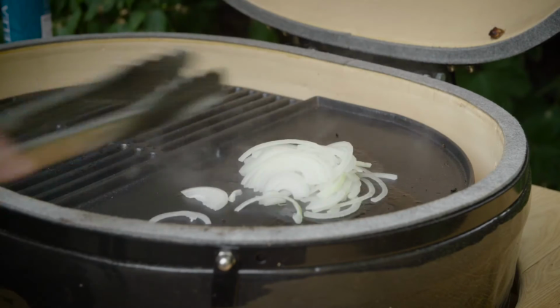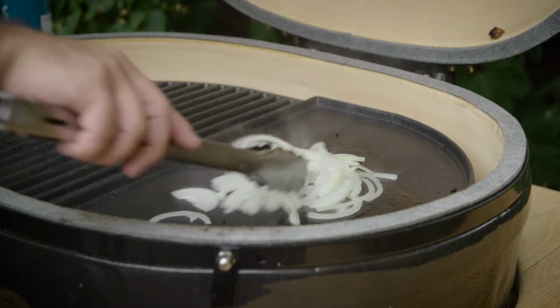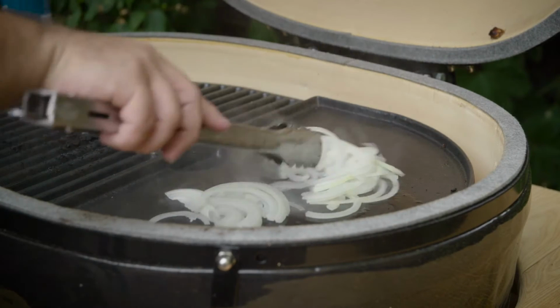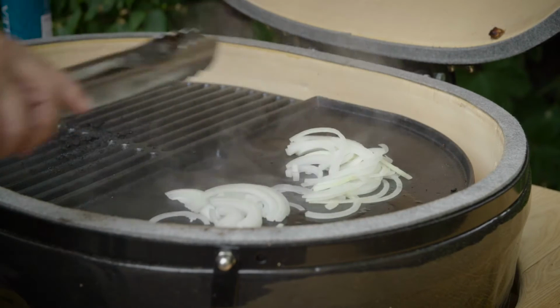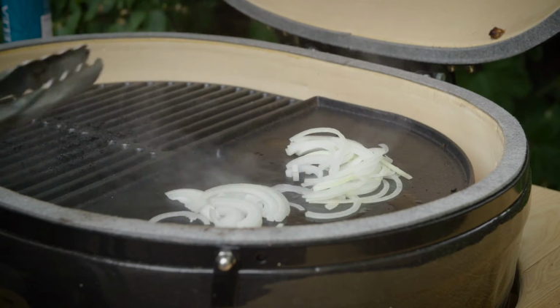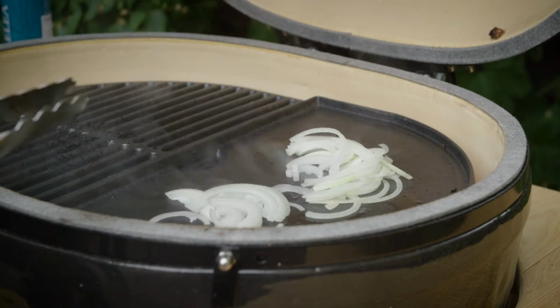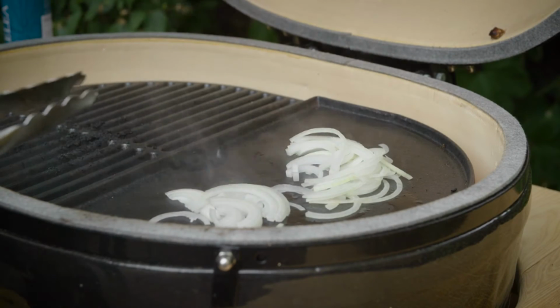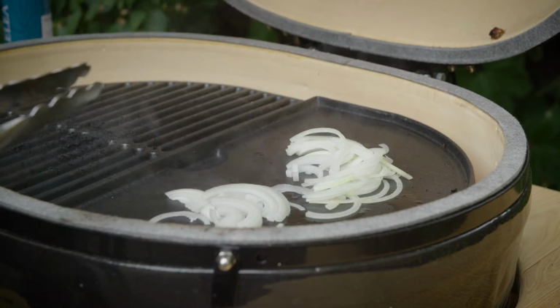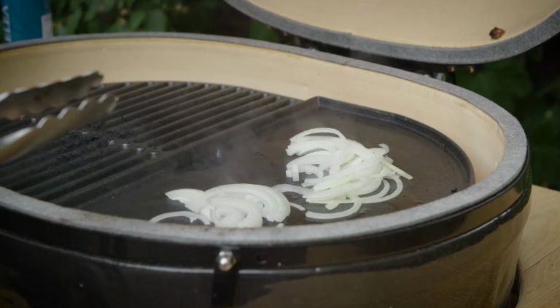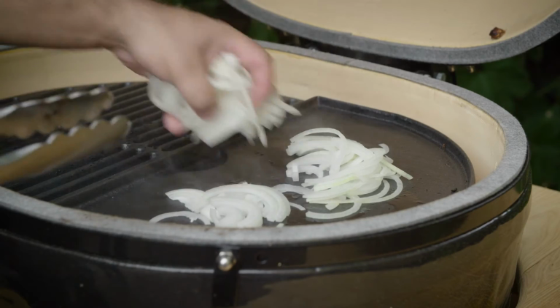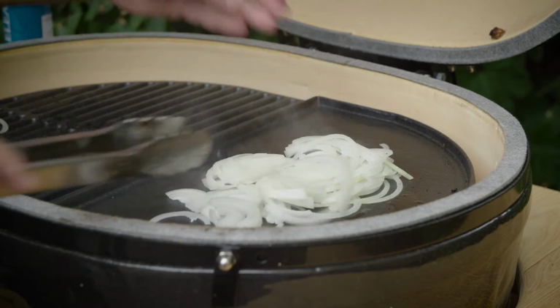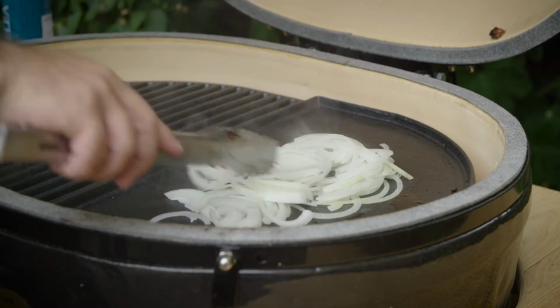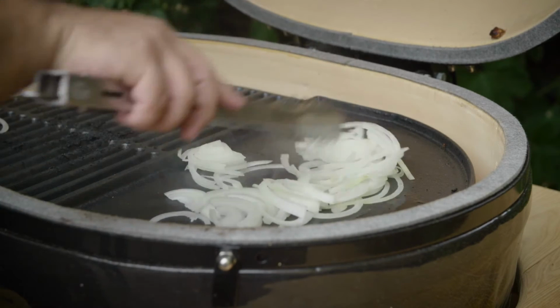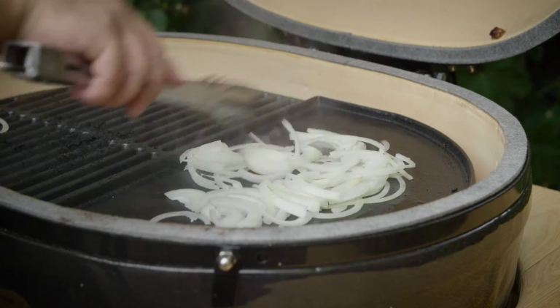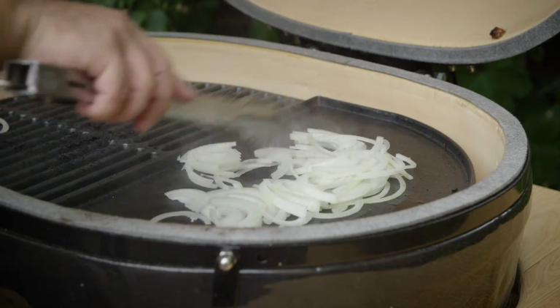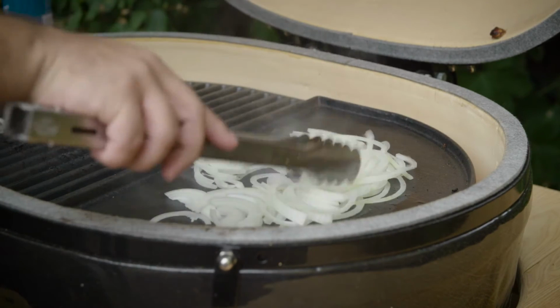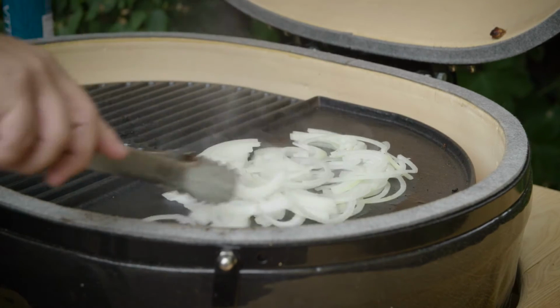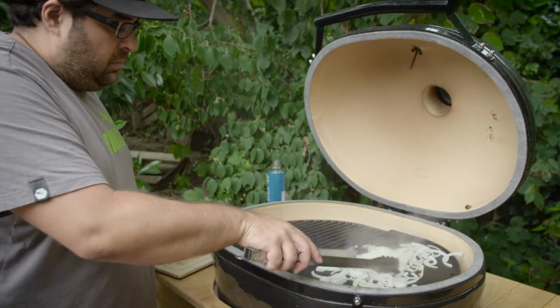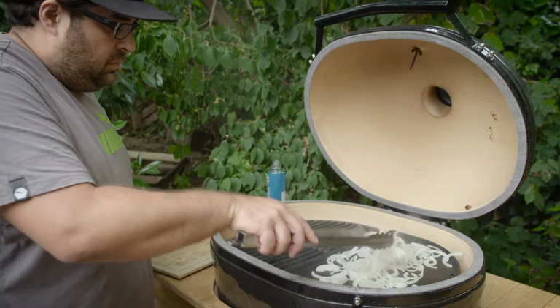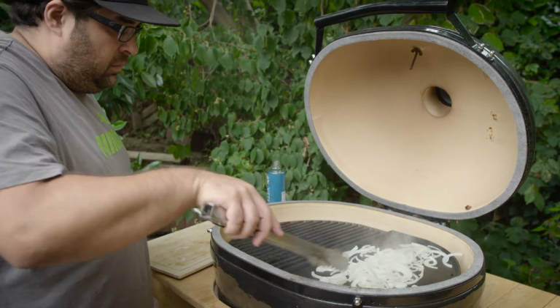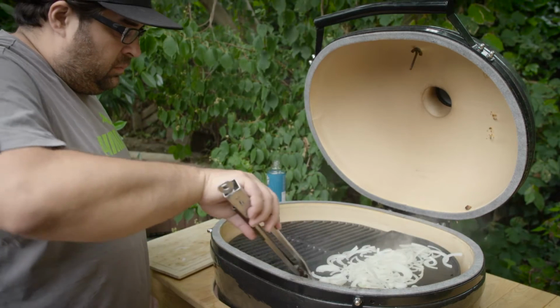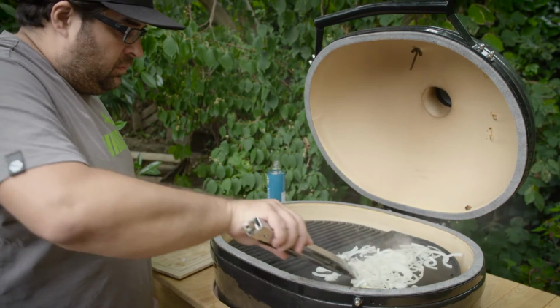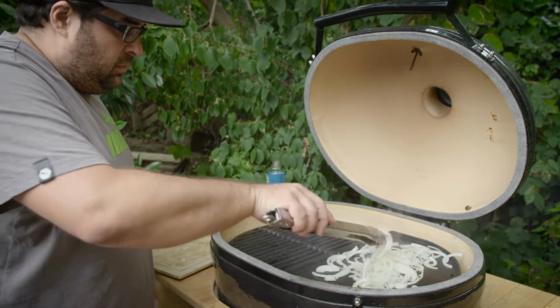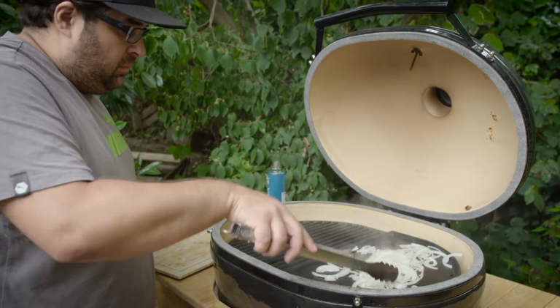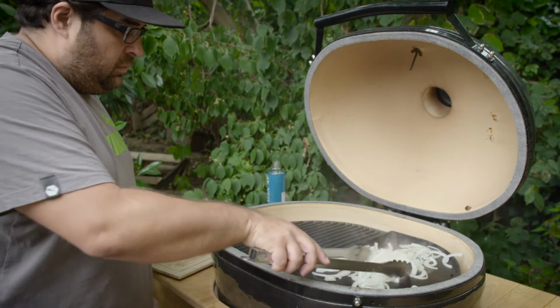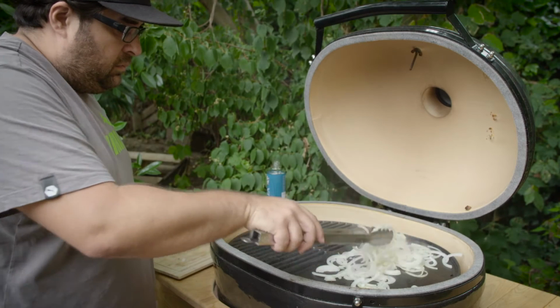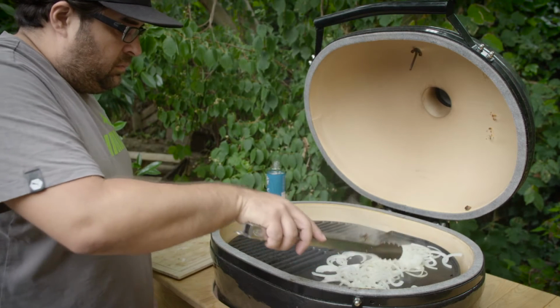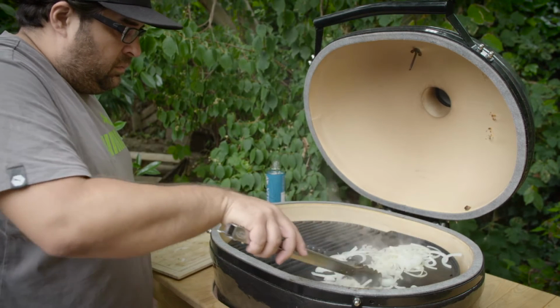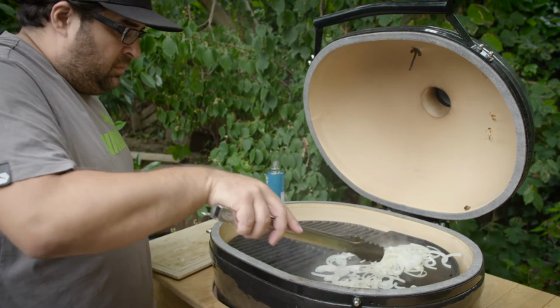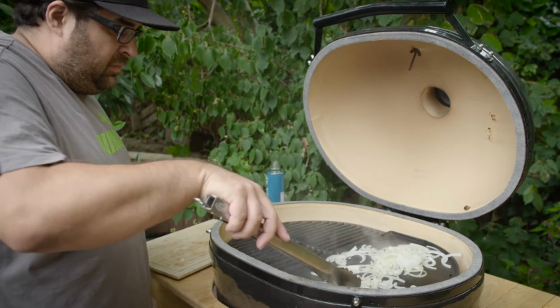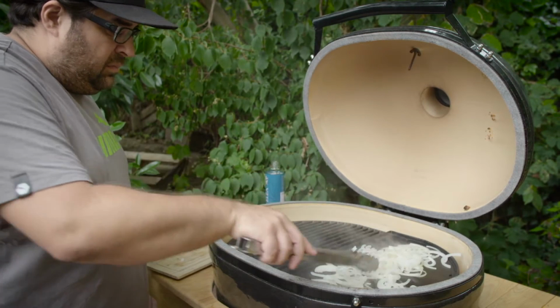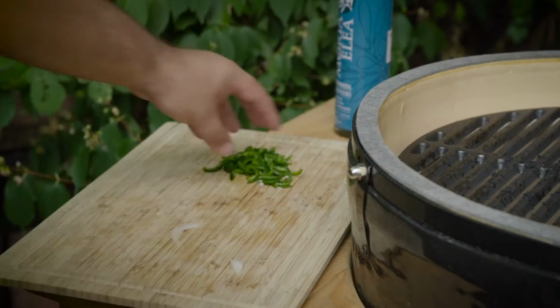First I pour olive oil on the griddle and sauté the onions until they are translucent. Since we are using high heat, the onions should be stirred constantly to keep them from burning.